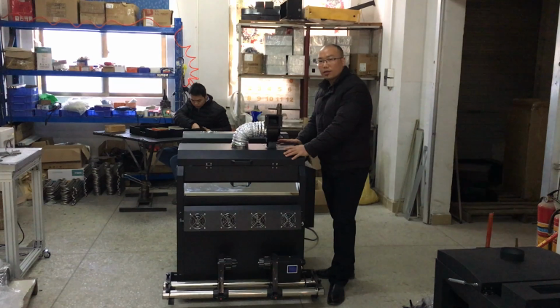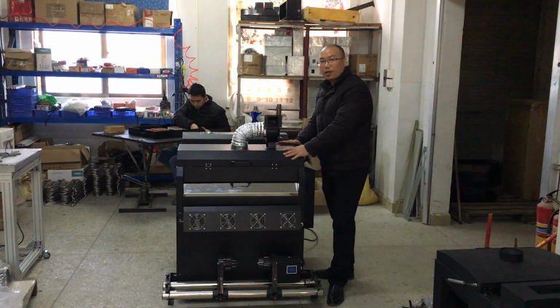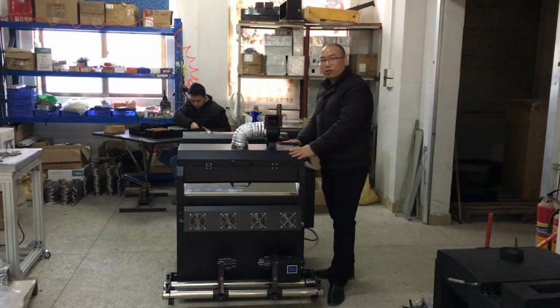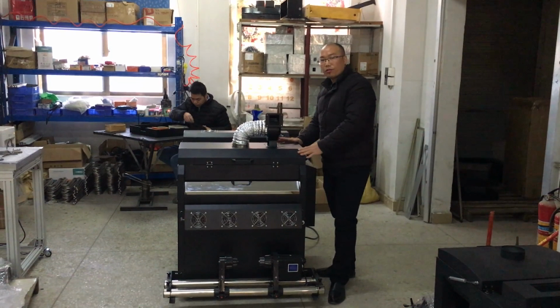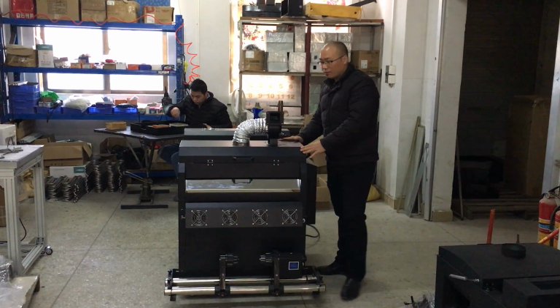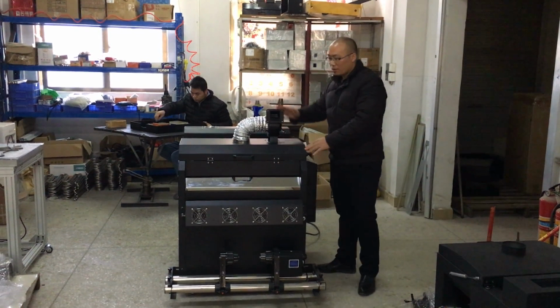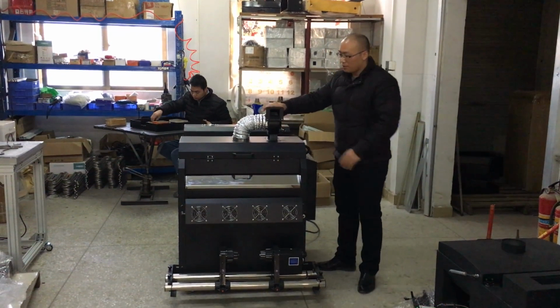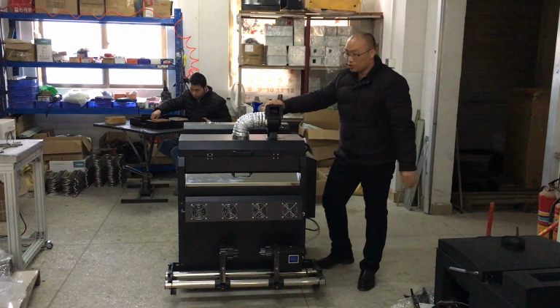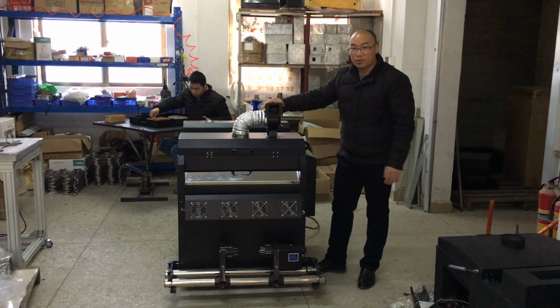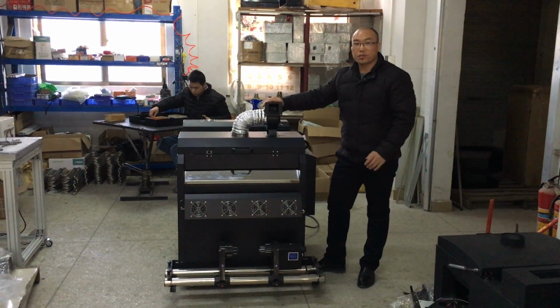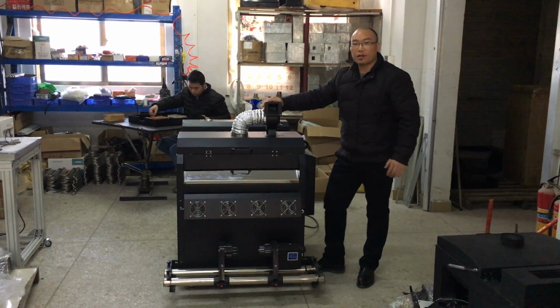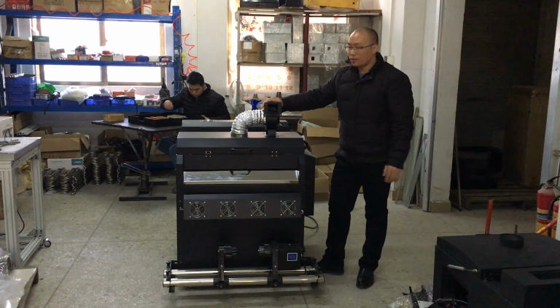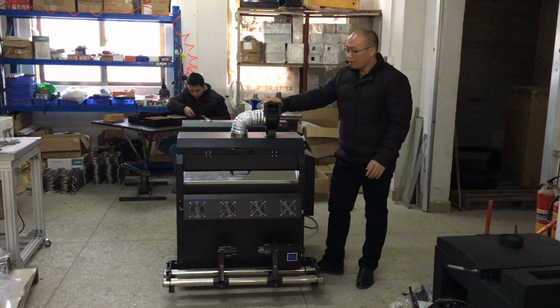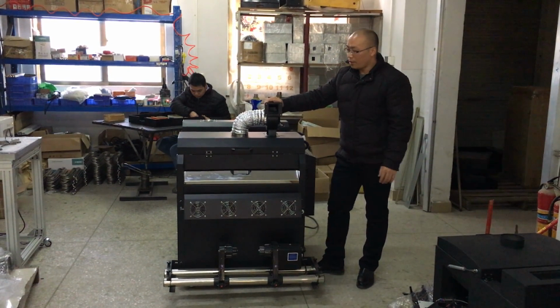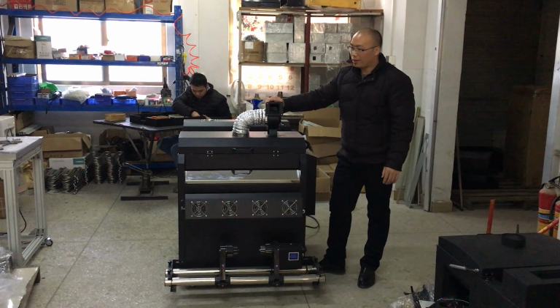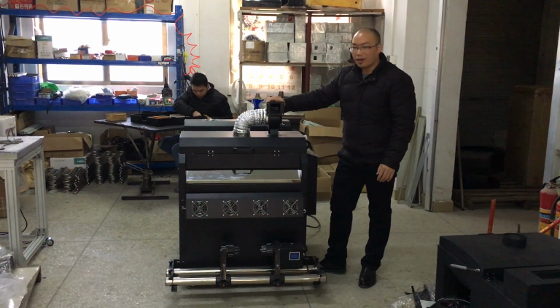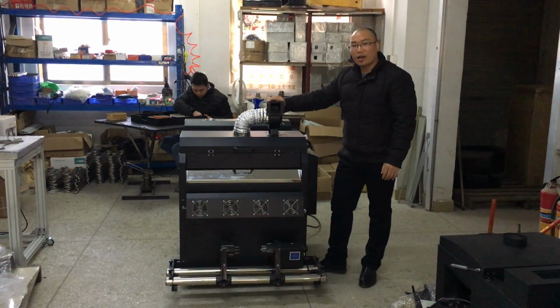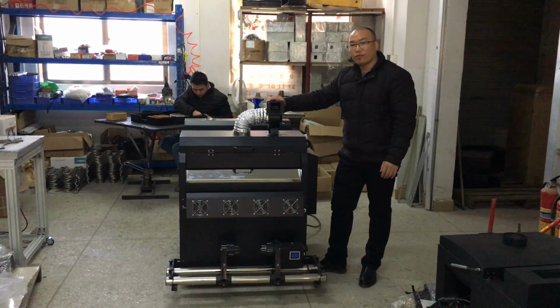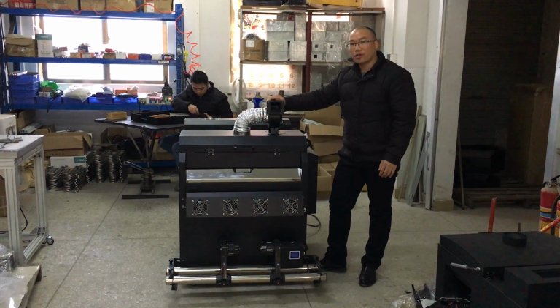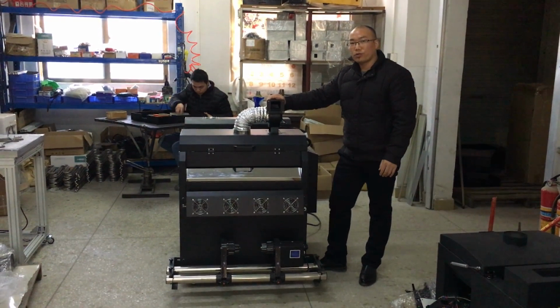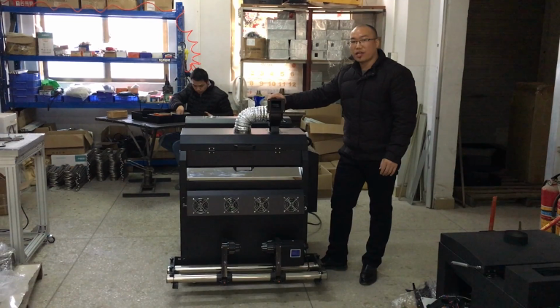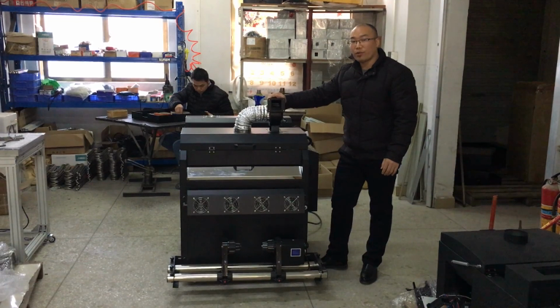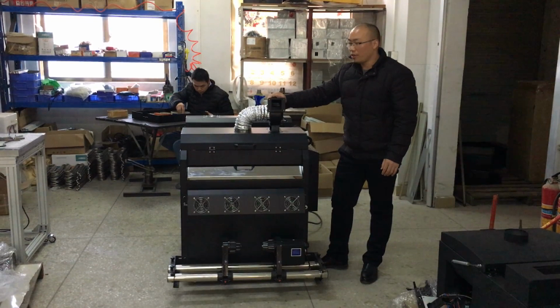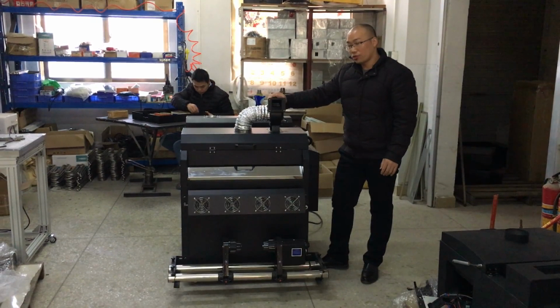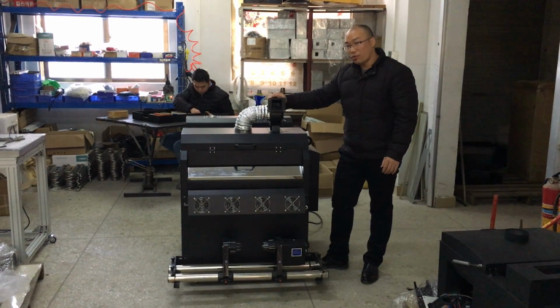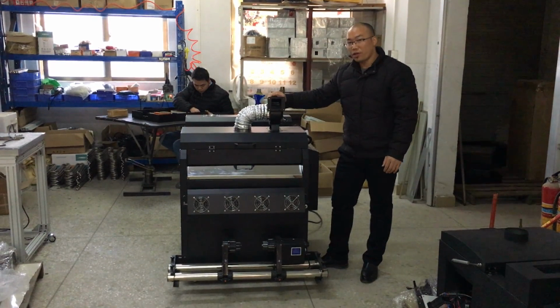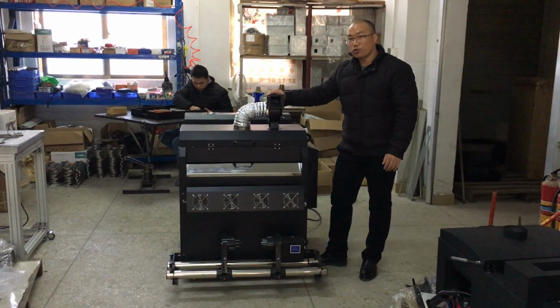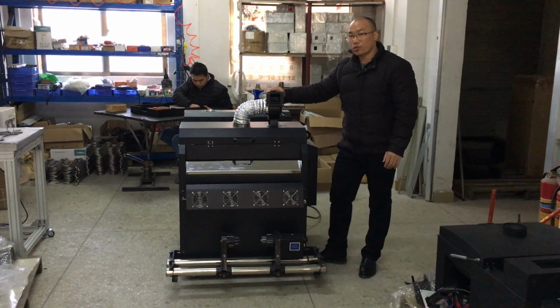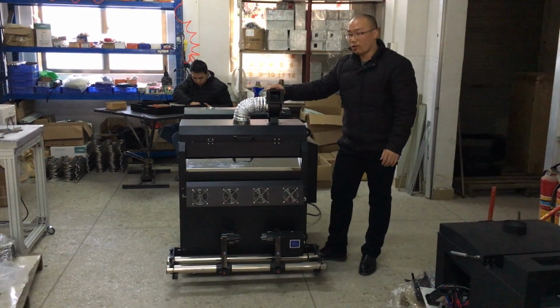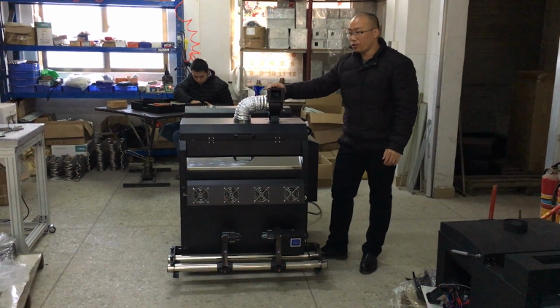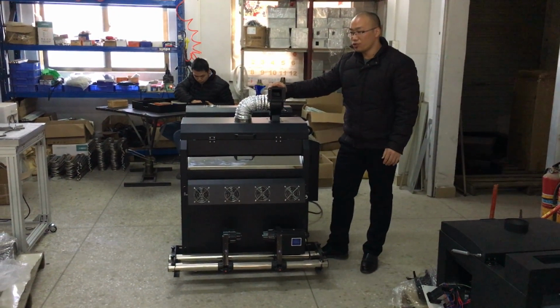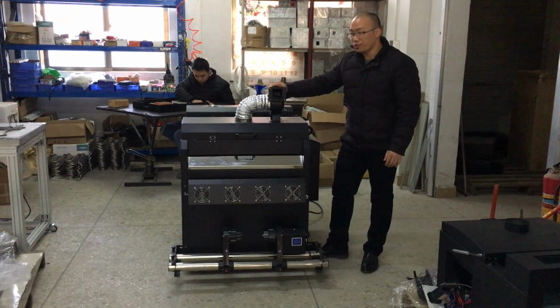Hello everyone. This is Mr. Sam. I'm from a radar company. Today we introduce our new machine.